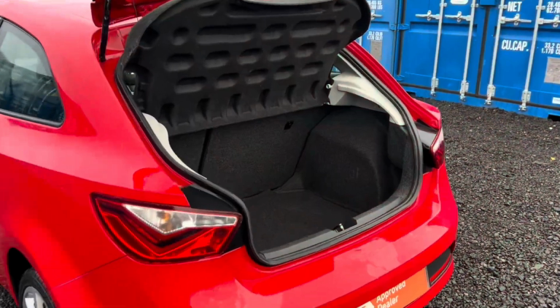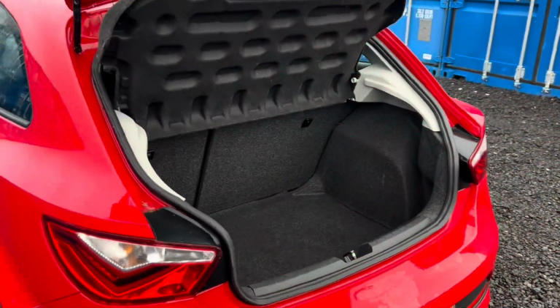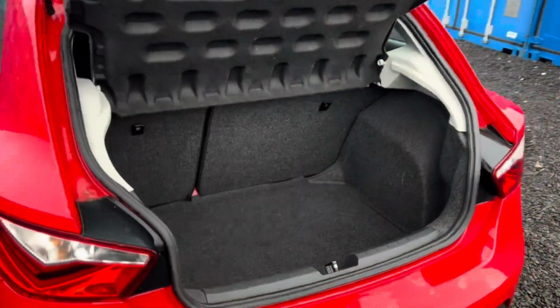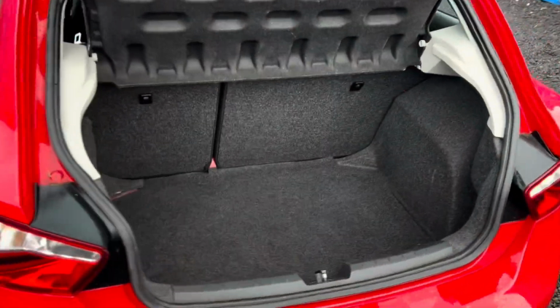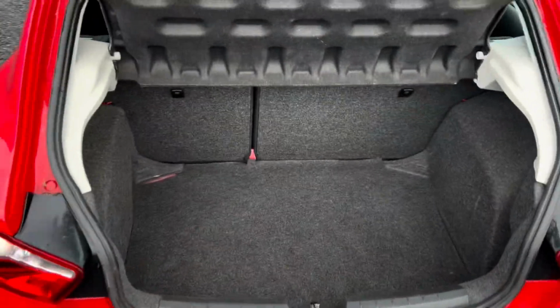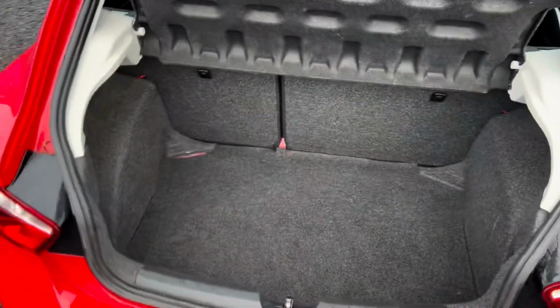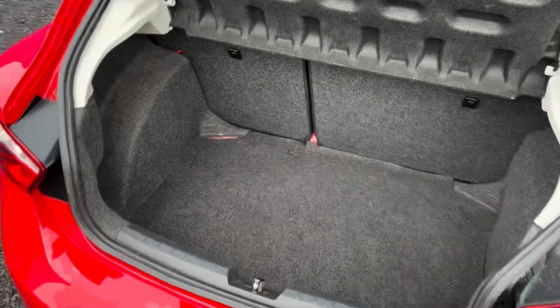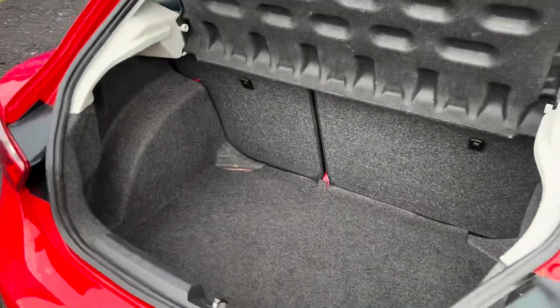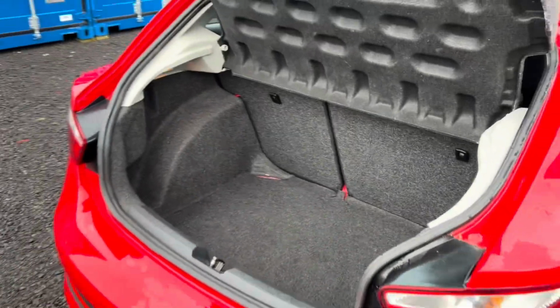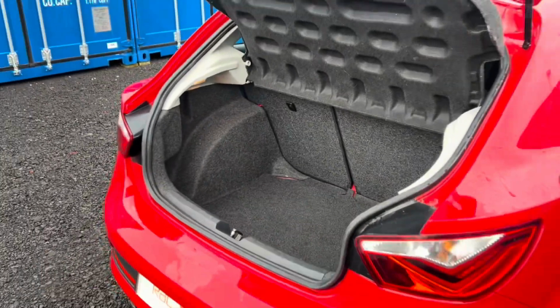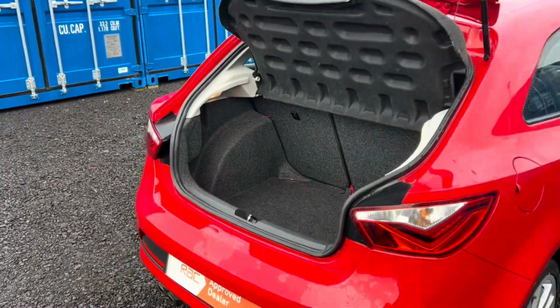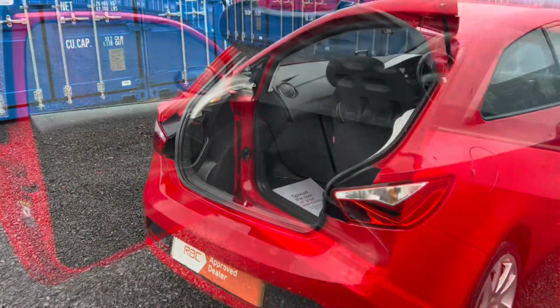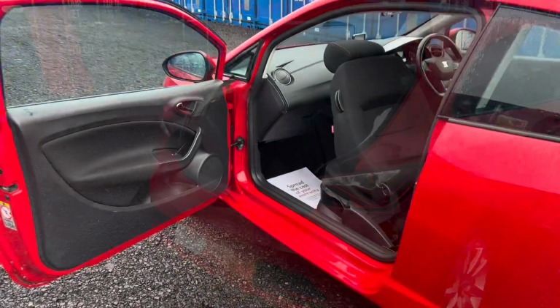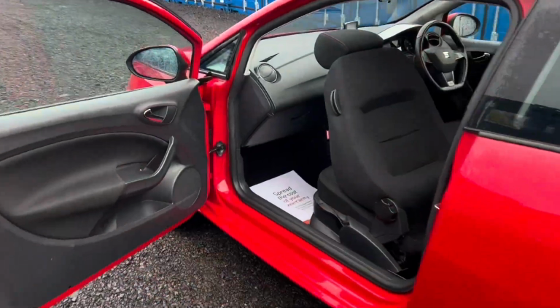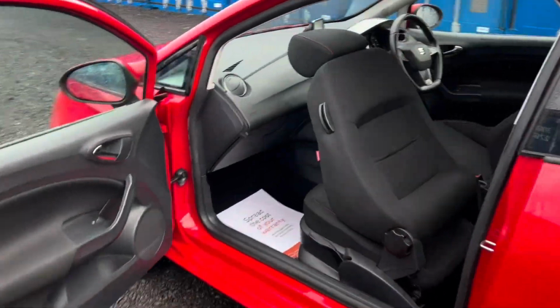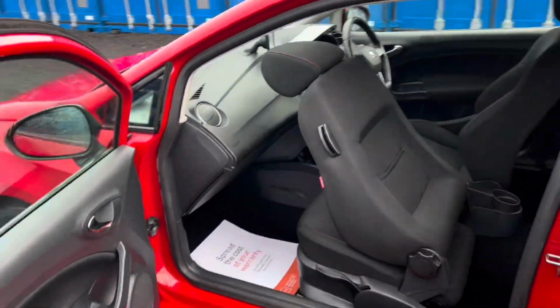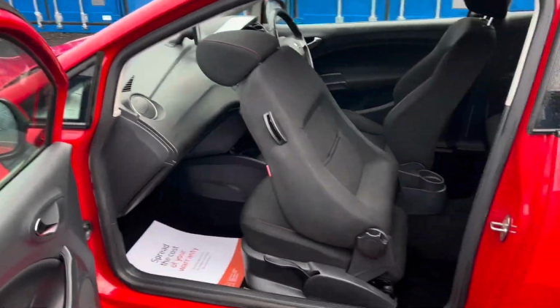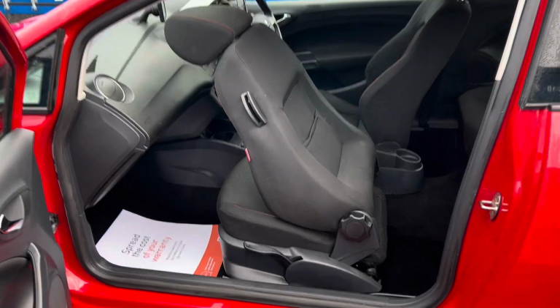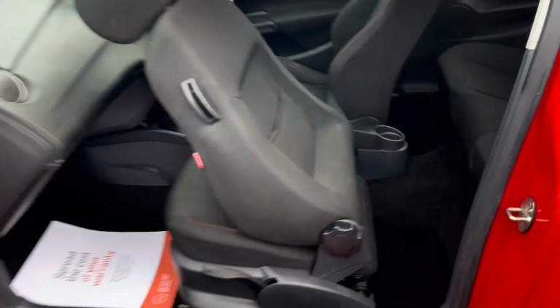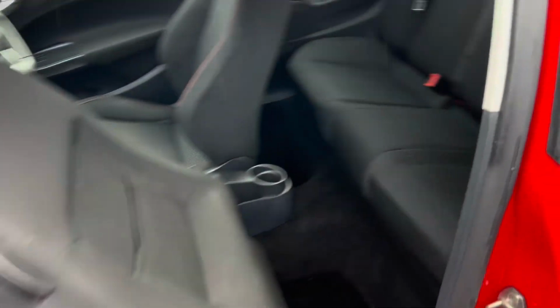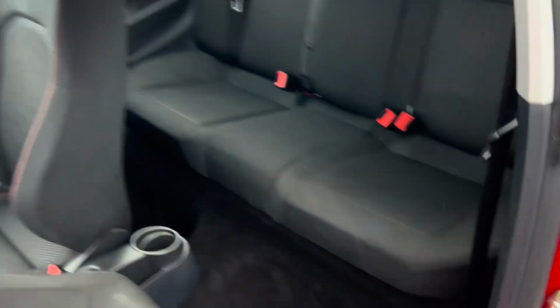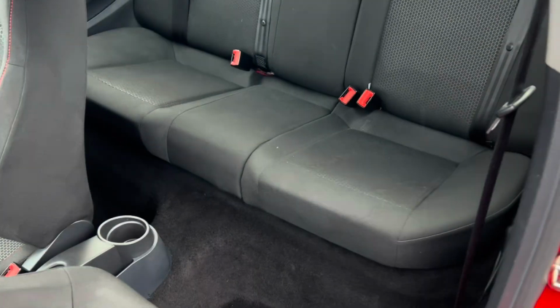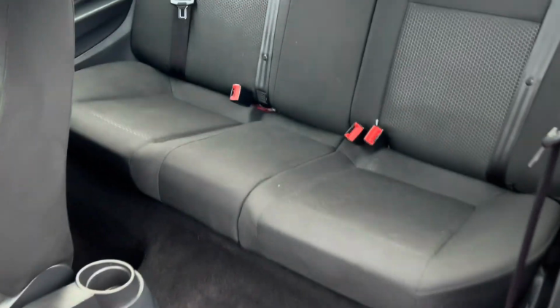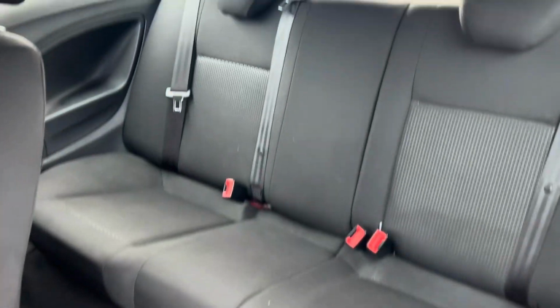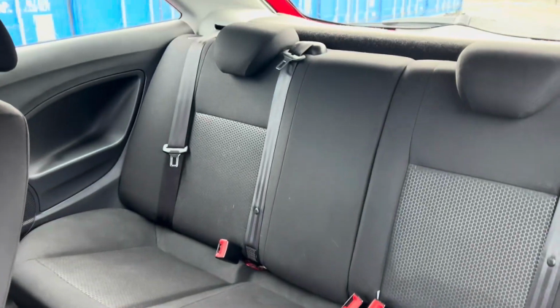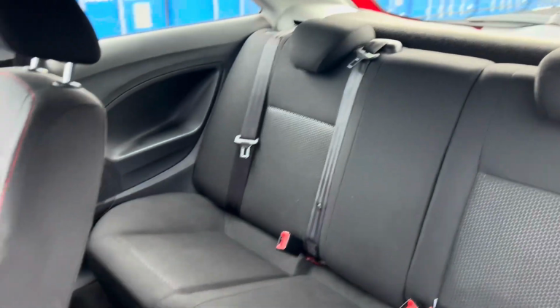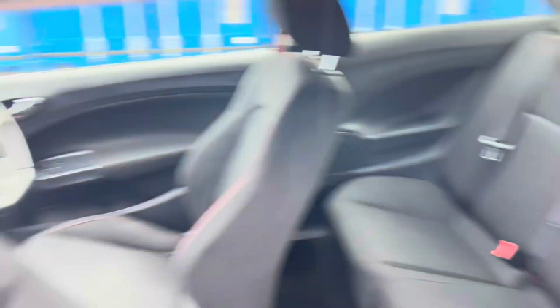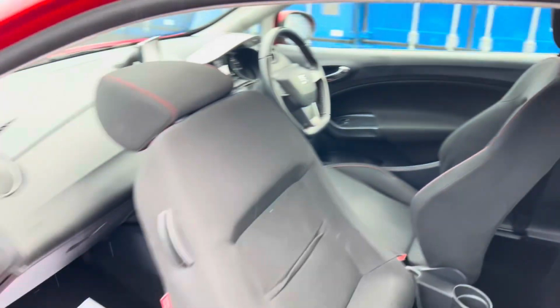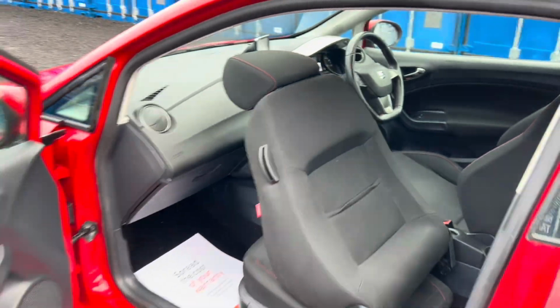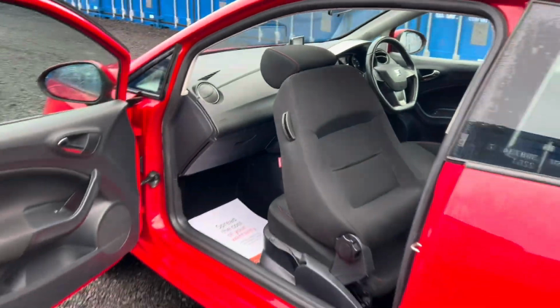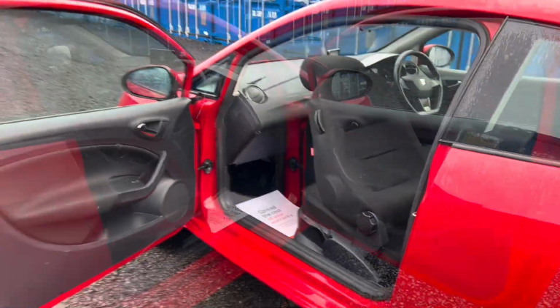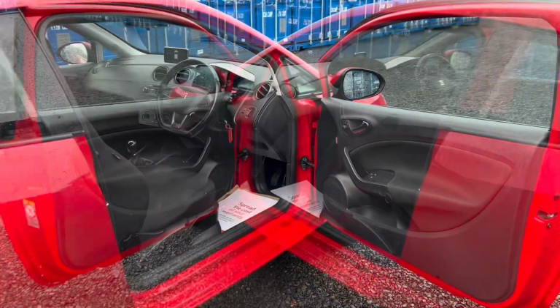It's got a great size boot, very deep, and you have a 60-40 split folding rear seat. Just the one lever to get you into the back row seats. Great visibility, the trim is in fantastic order, and it has a very modern dash display.